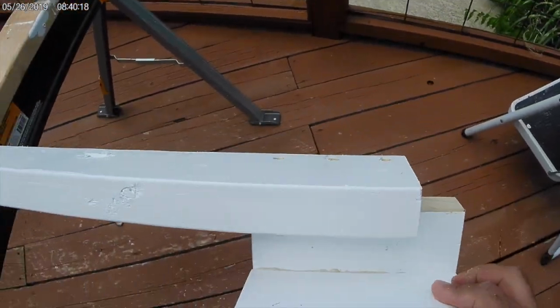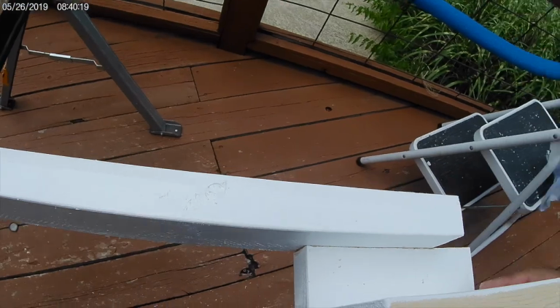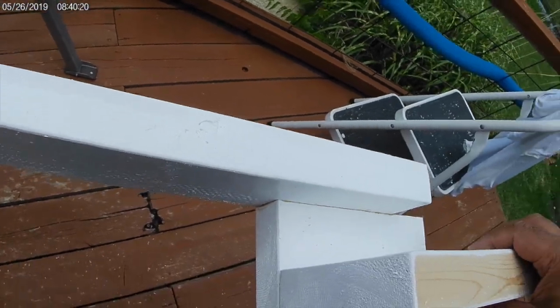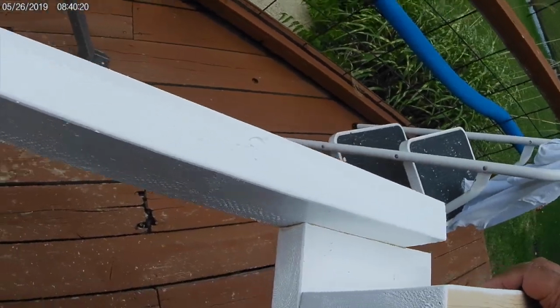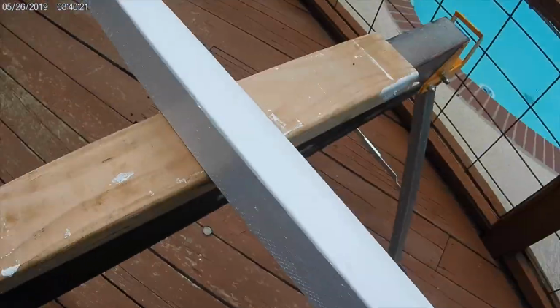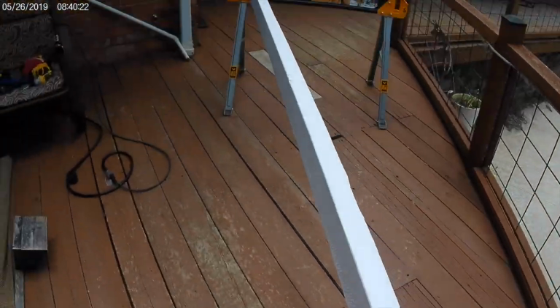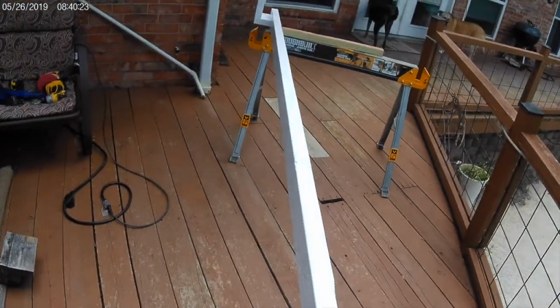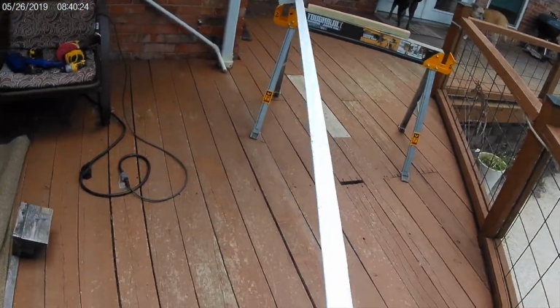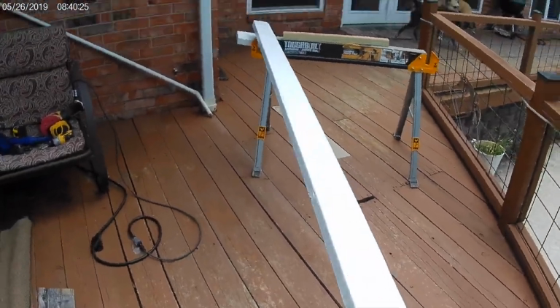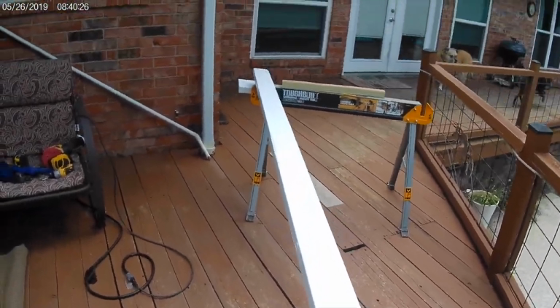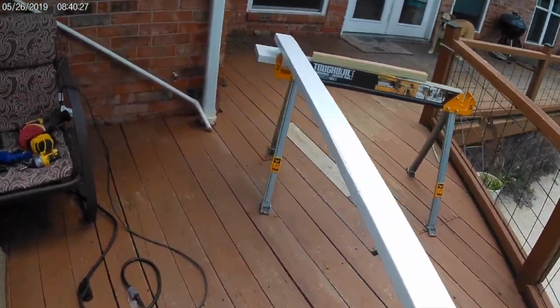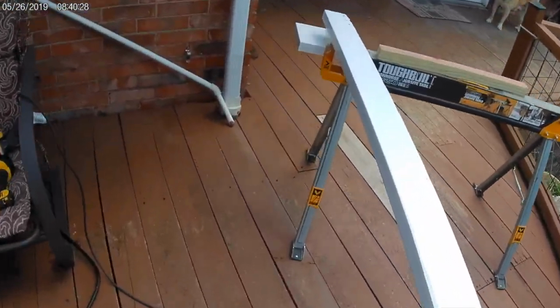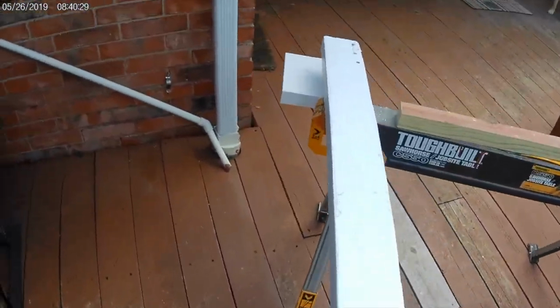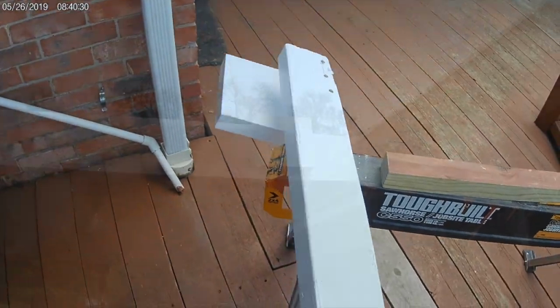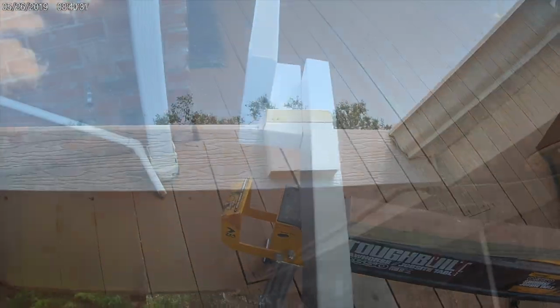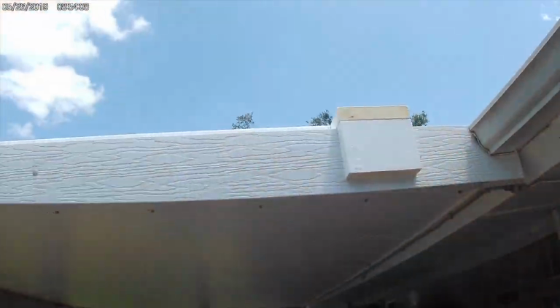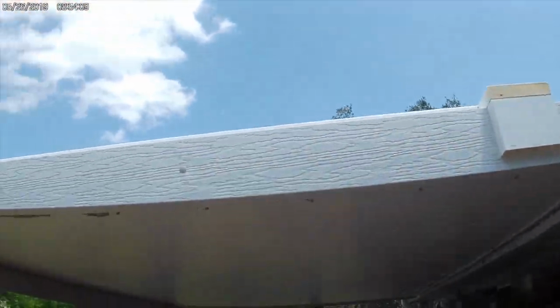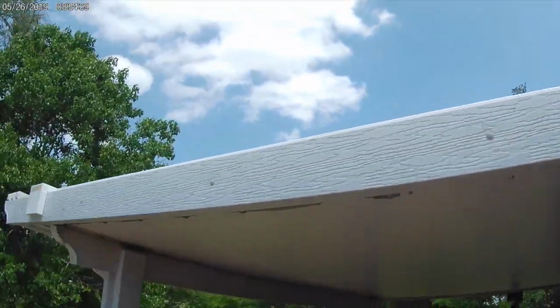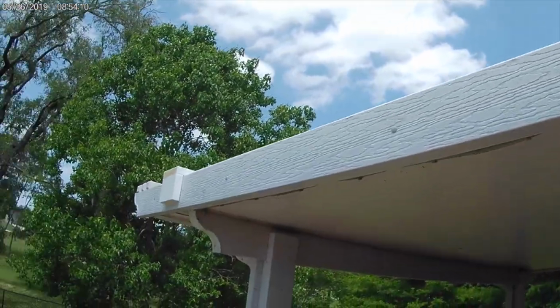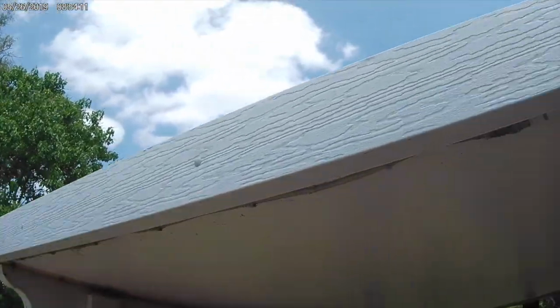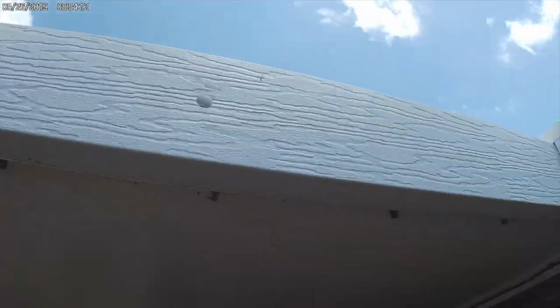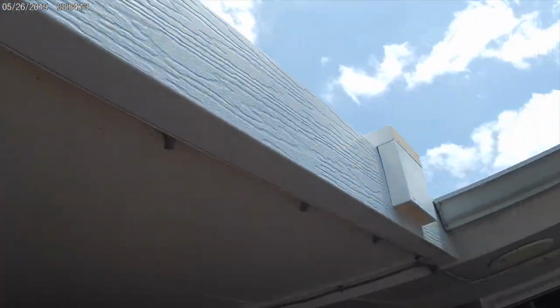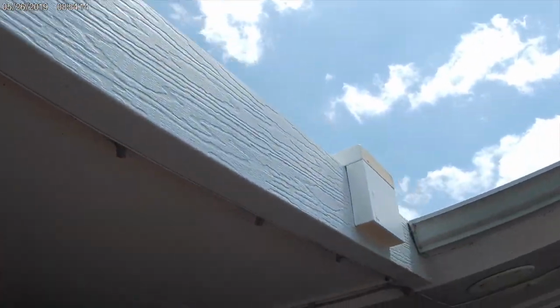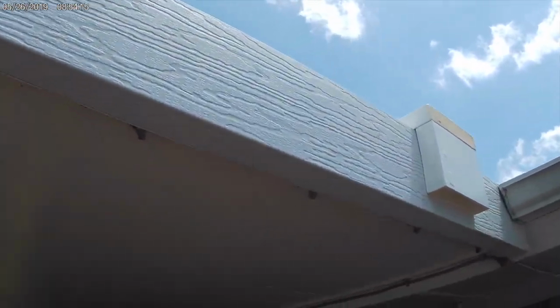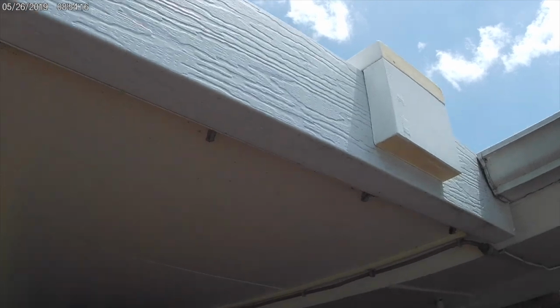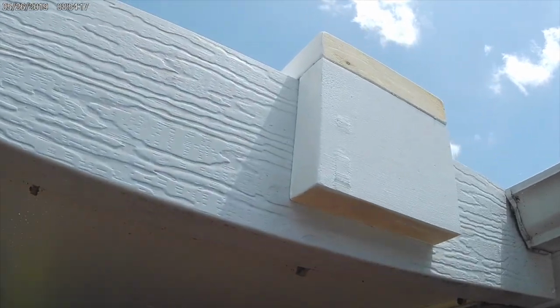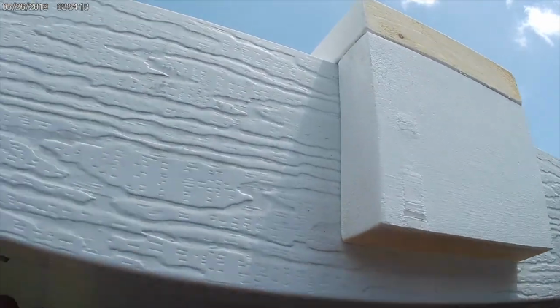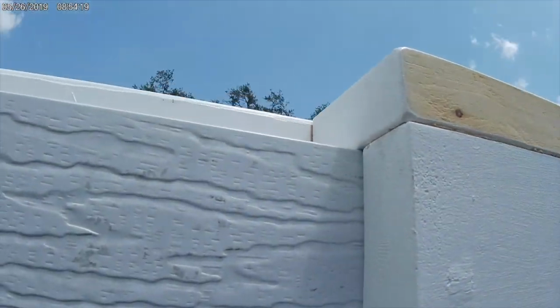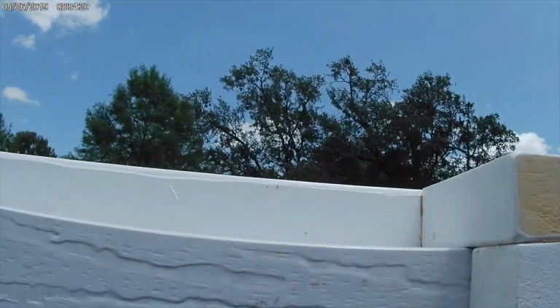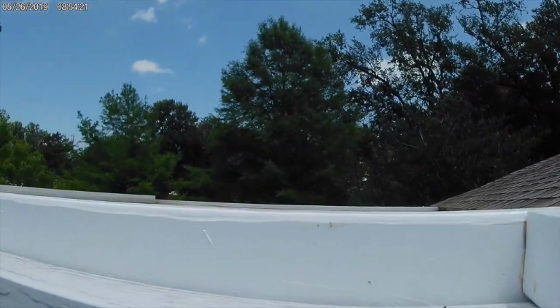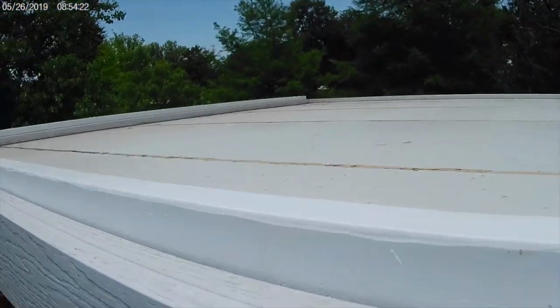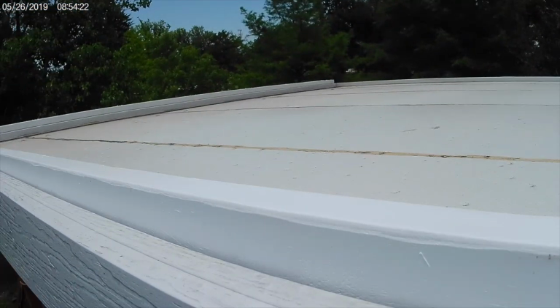I've left a two-and-a-half inch gap on either side so it can hook onto the top of the awning. I'm just doing a test fit here — everything looks okay, nice tight fit. And here's a better view of how it works.